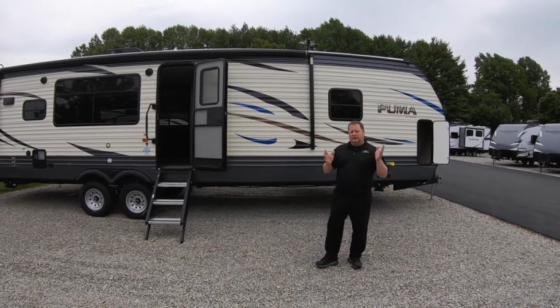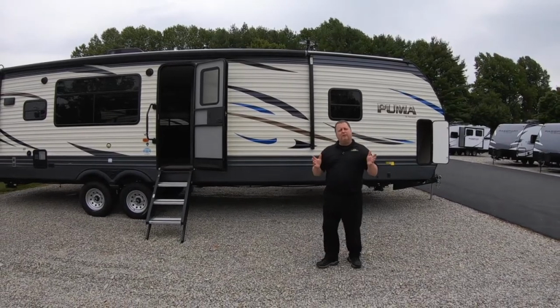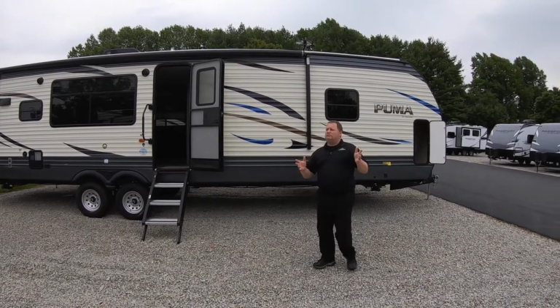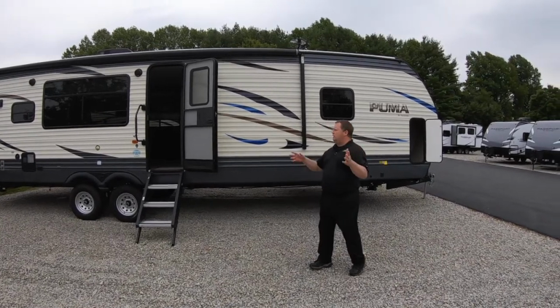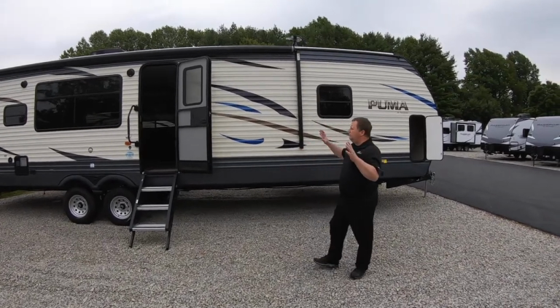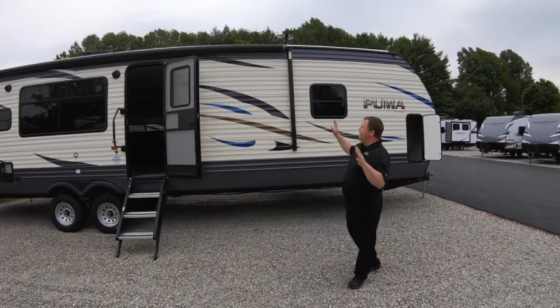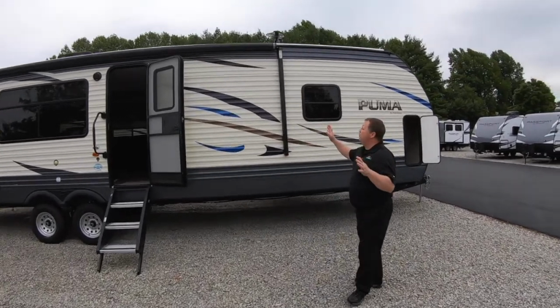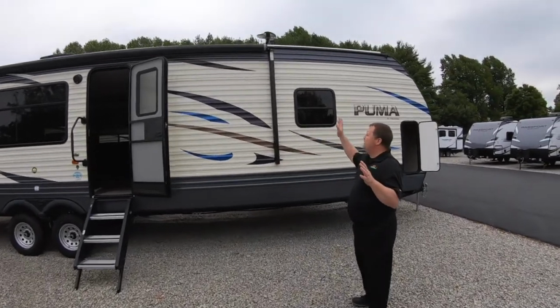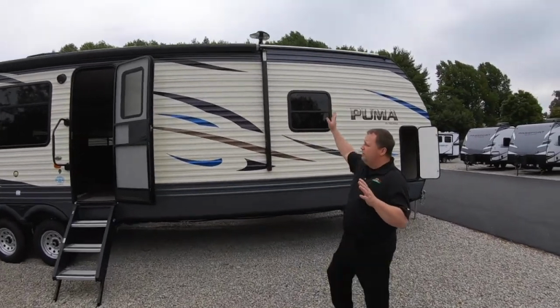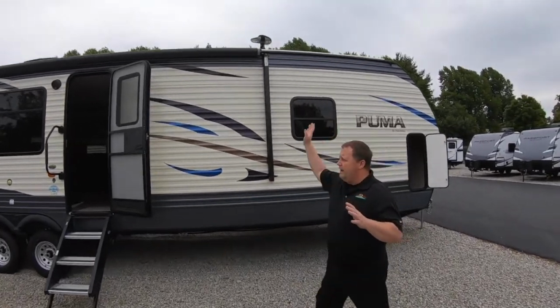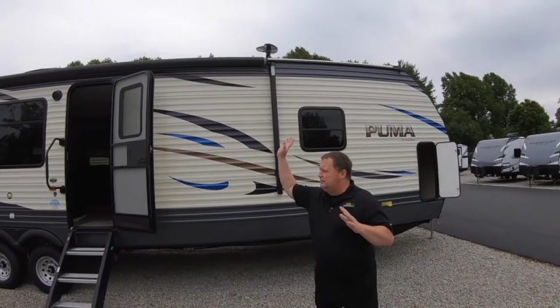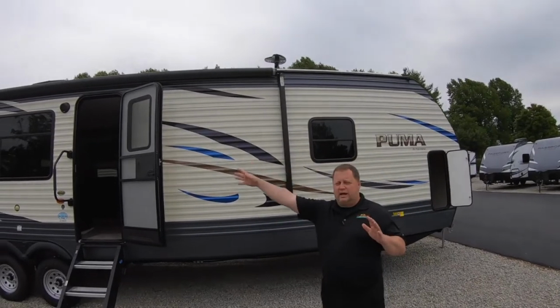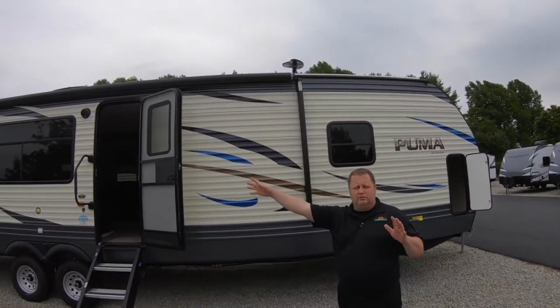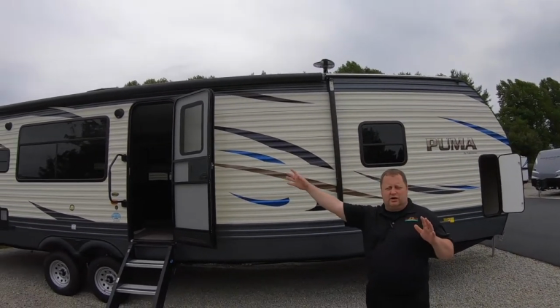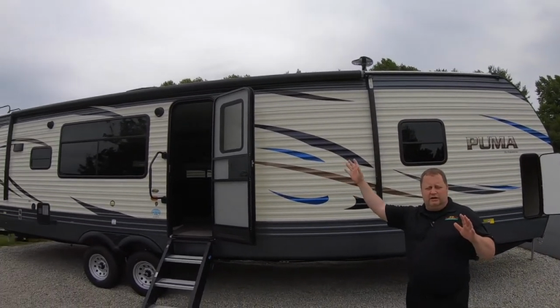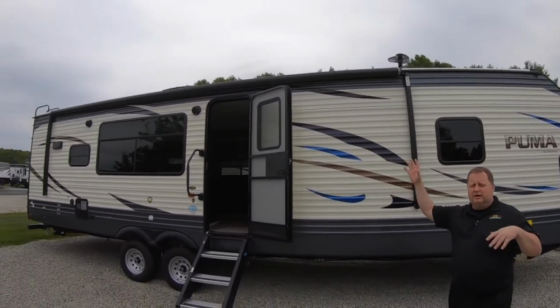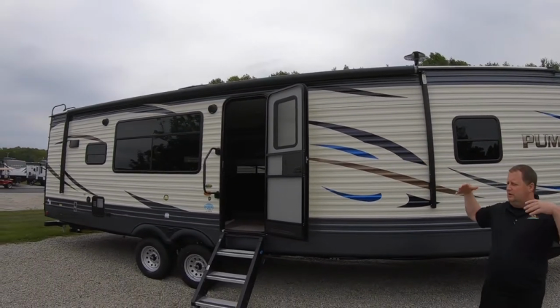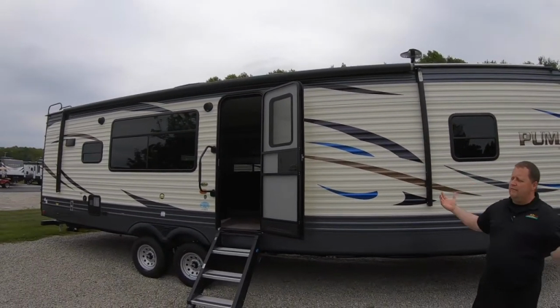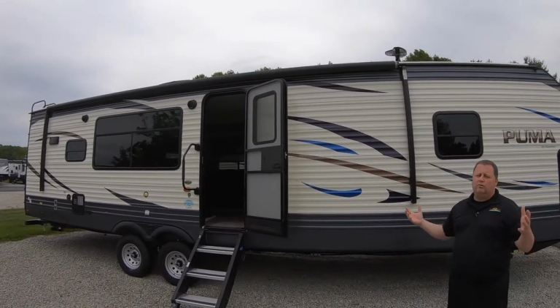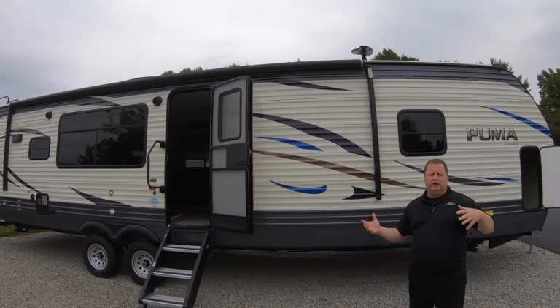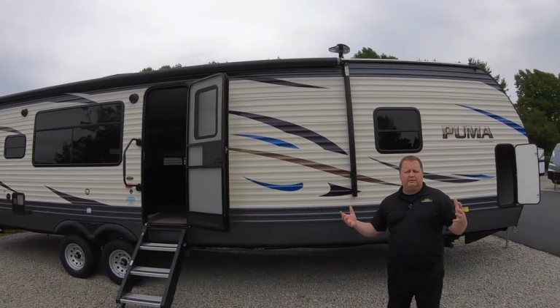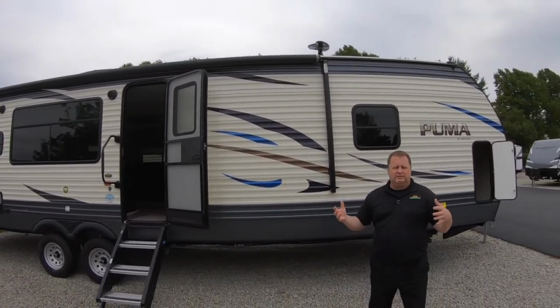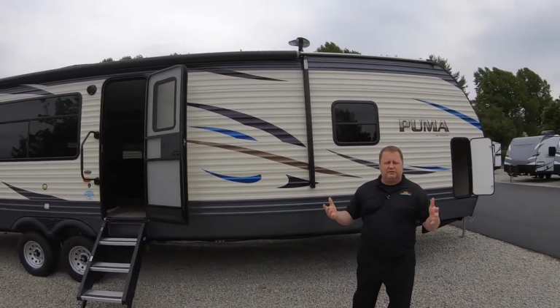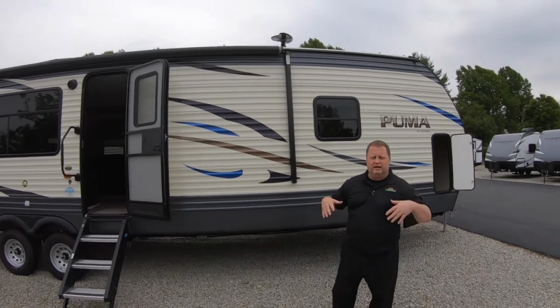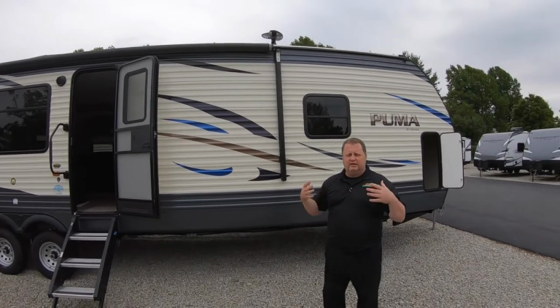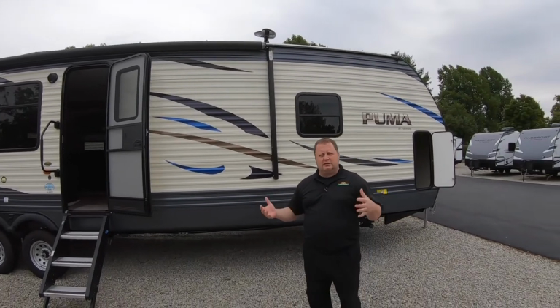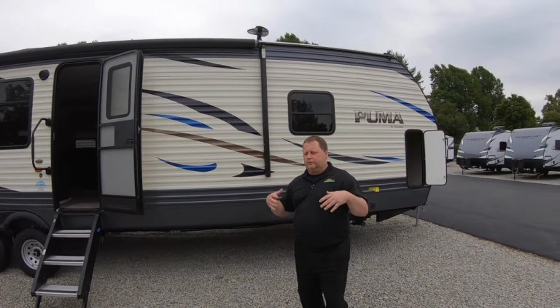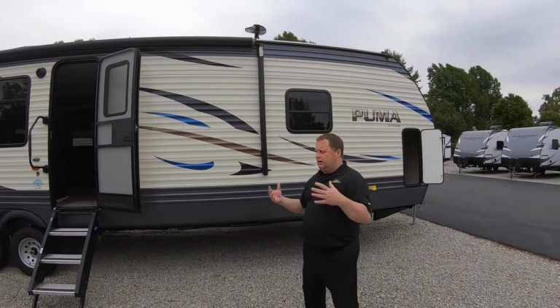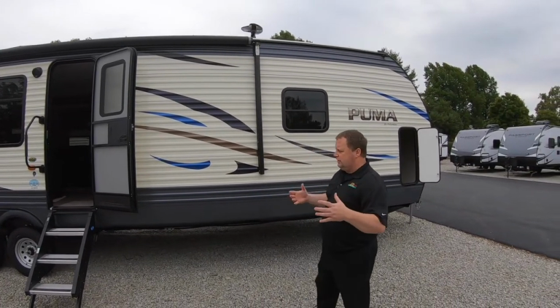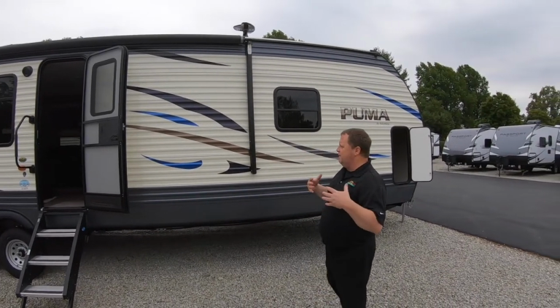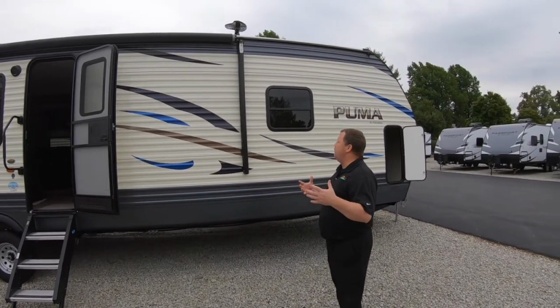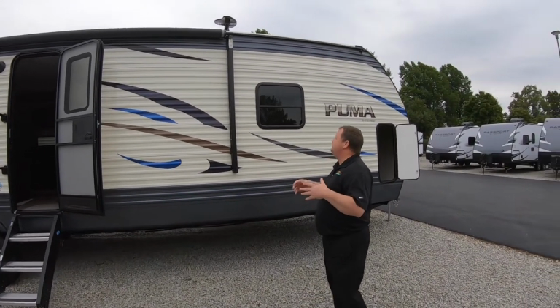Got a lot of great features on here, standing in front of one, and right now you can see just how huge this awning is. You're going to have a total great living space on the outside, lots of coverage for you, lots of shade, makes it very relaxing.